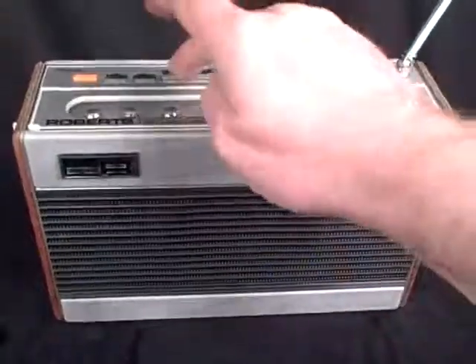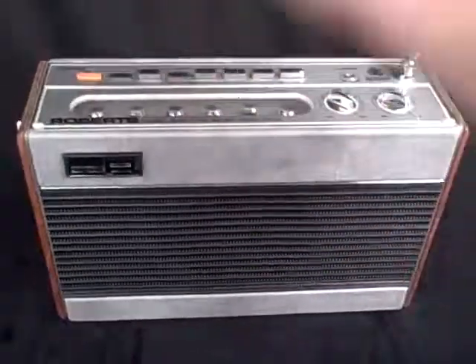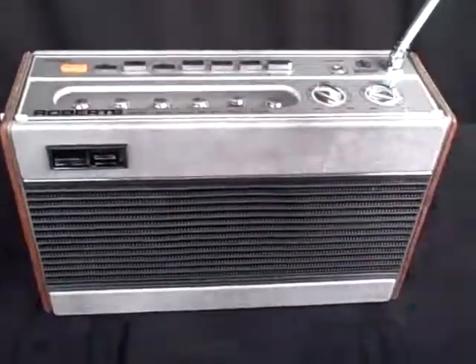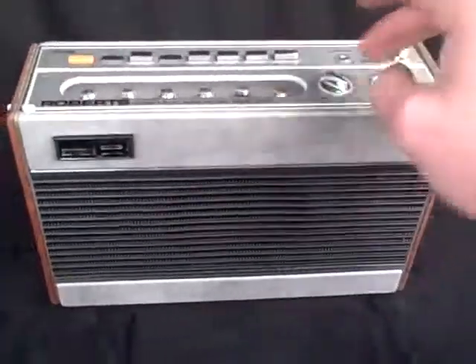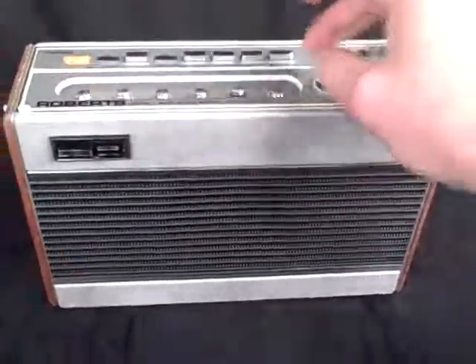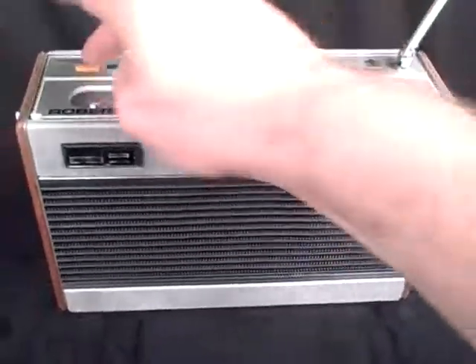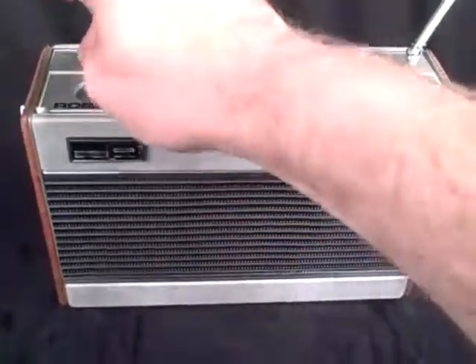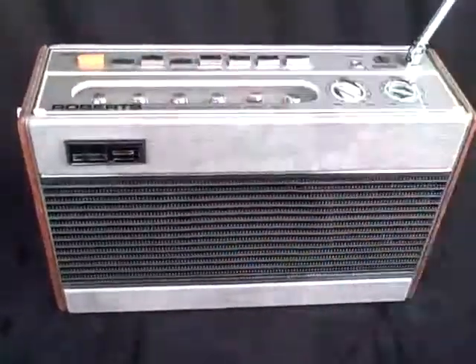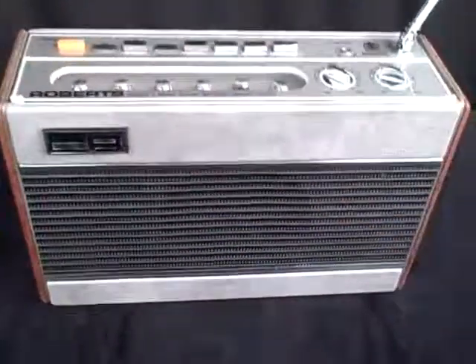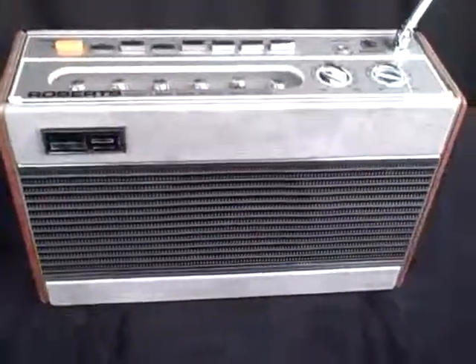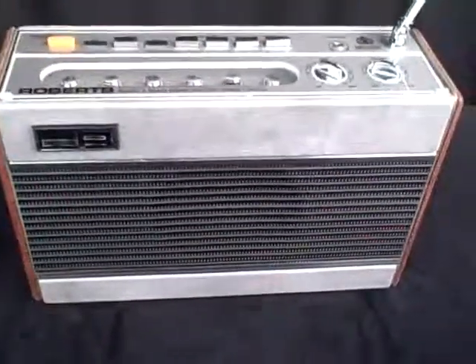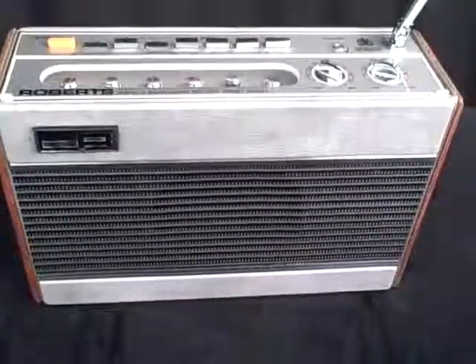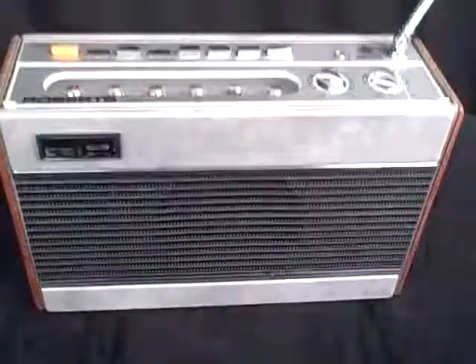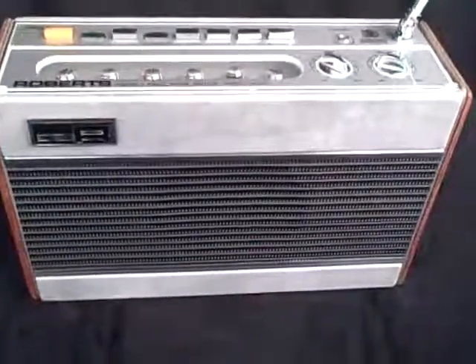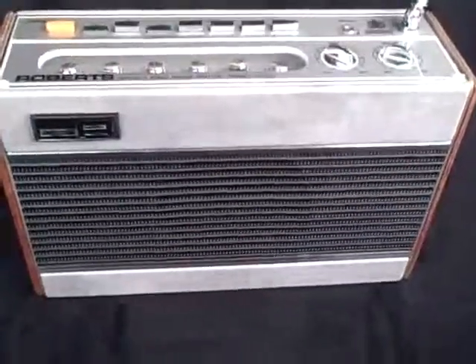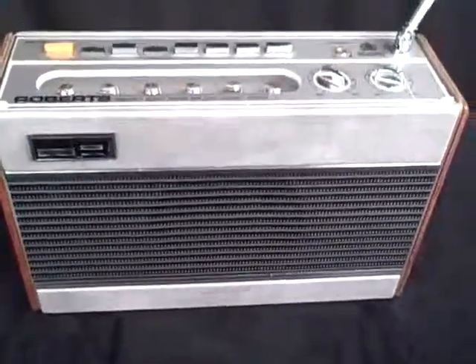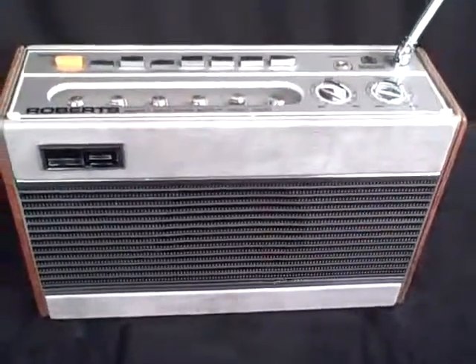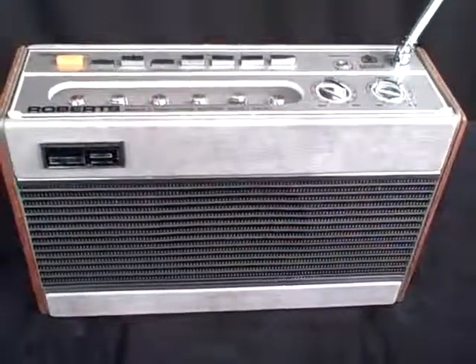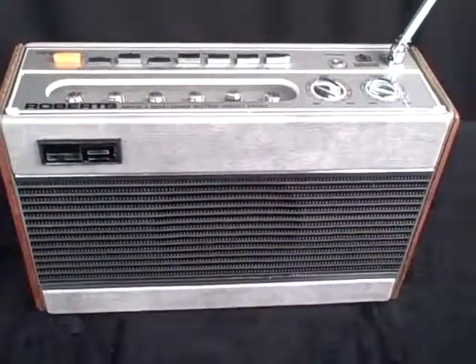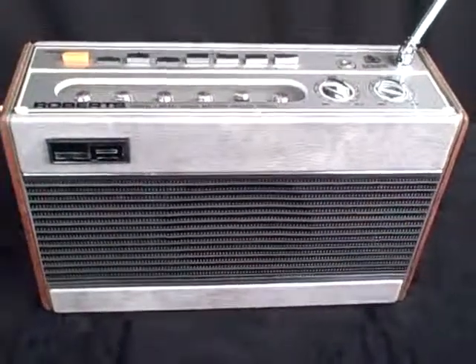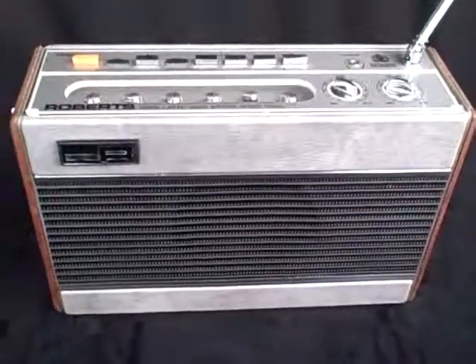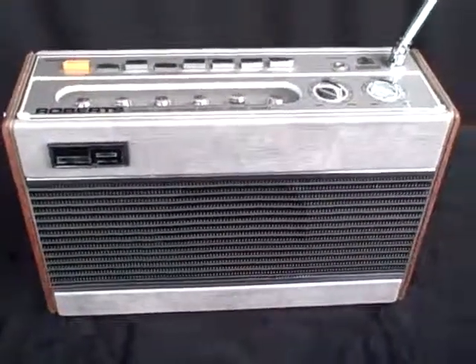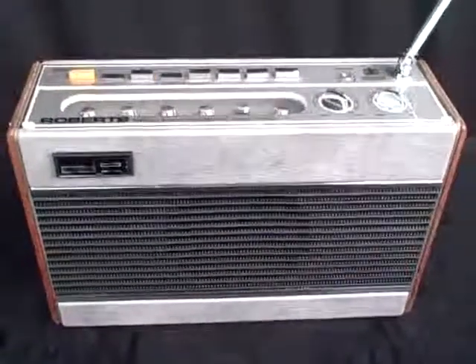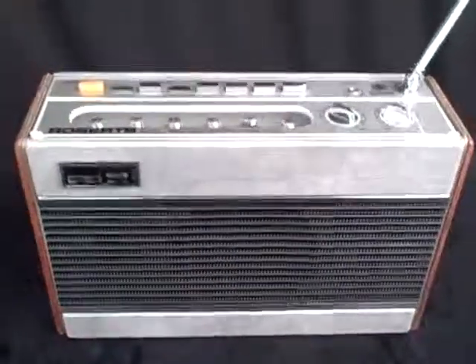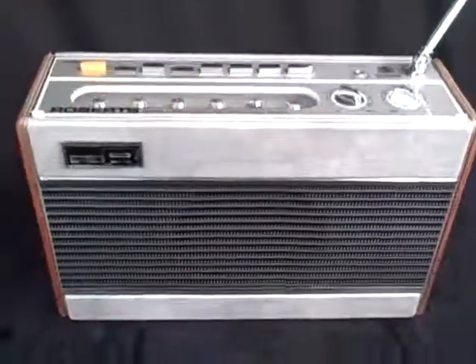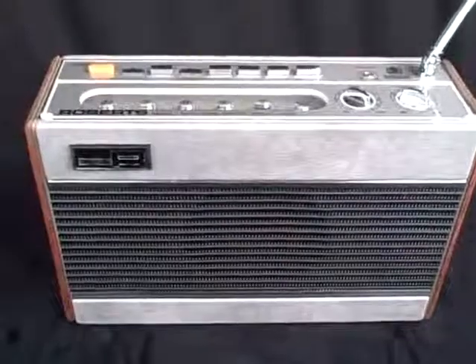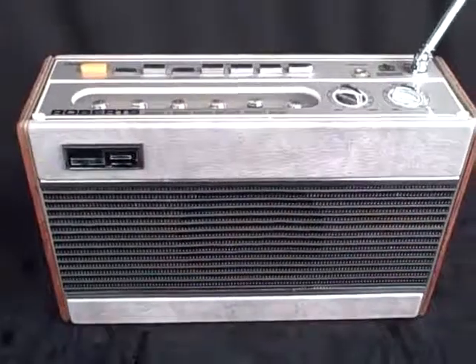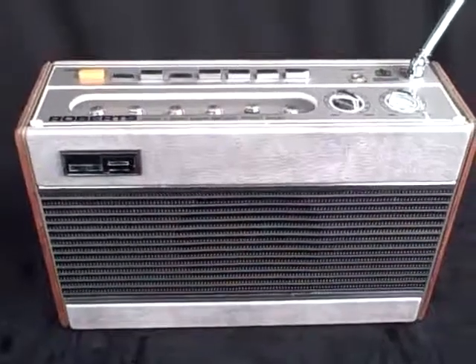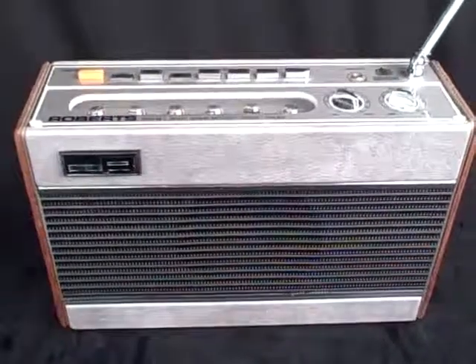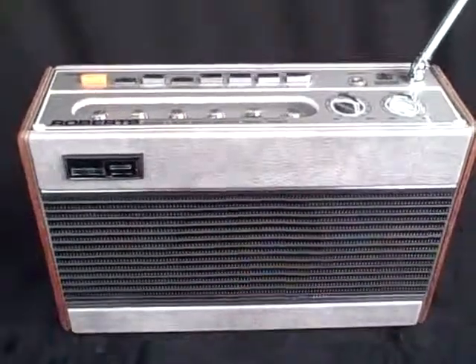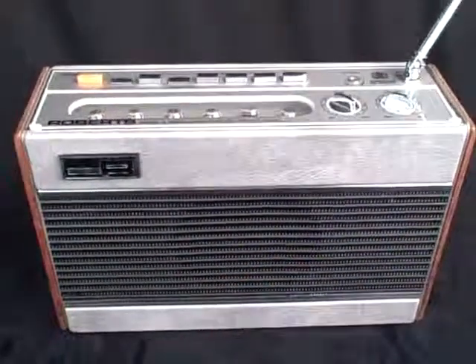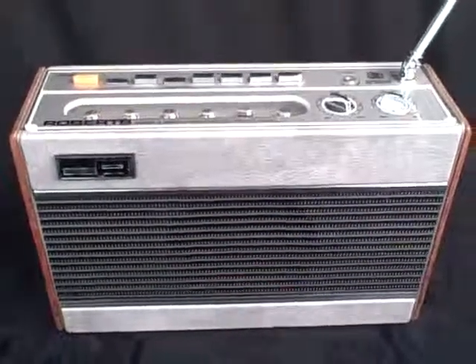So there they are — all the stations available at a press of a button. Very lovely sound and a great-looking radio. The Roberts RP26.